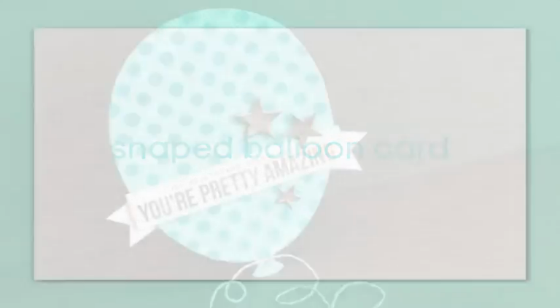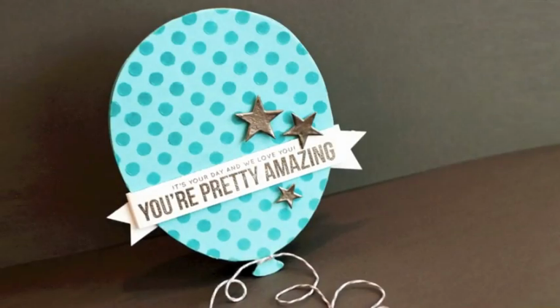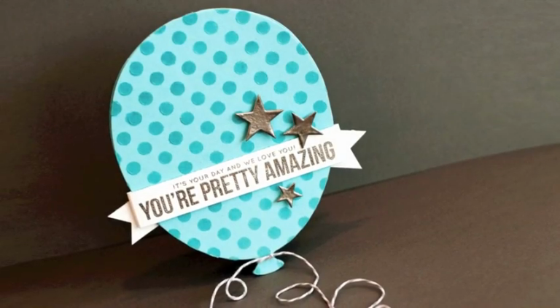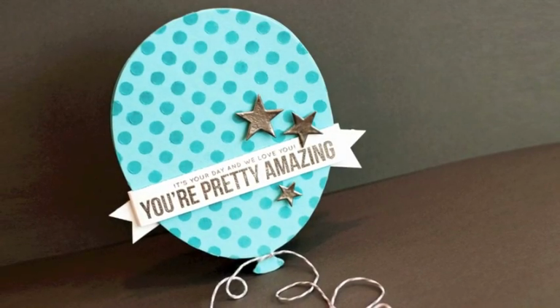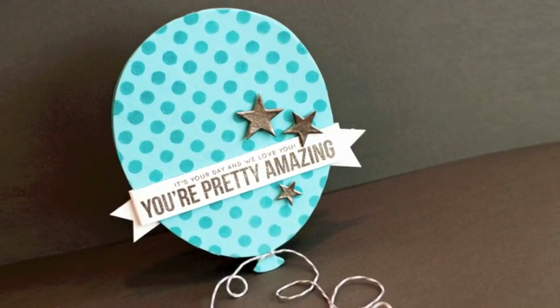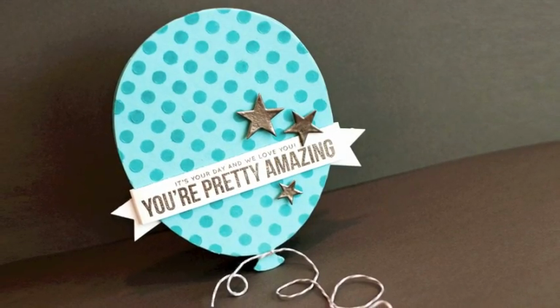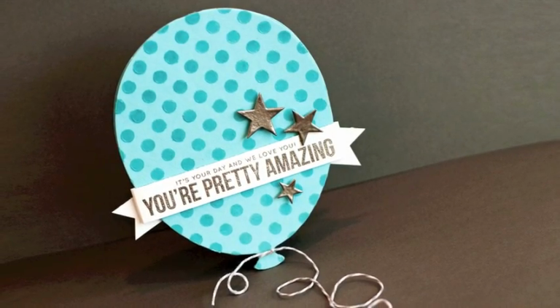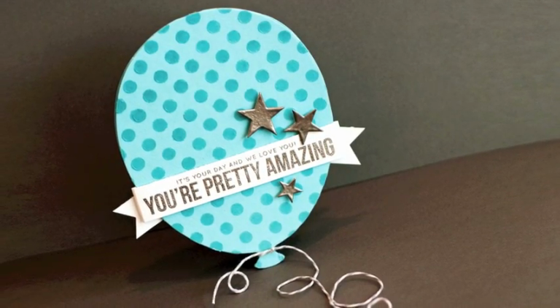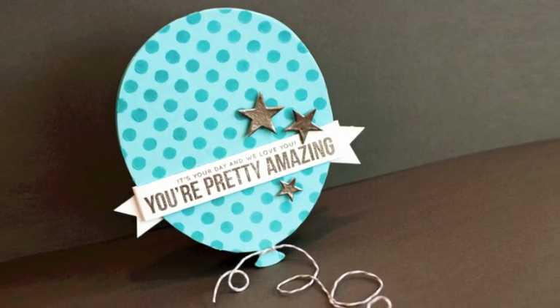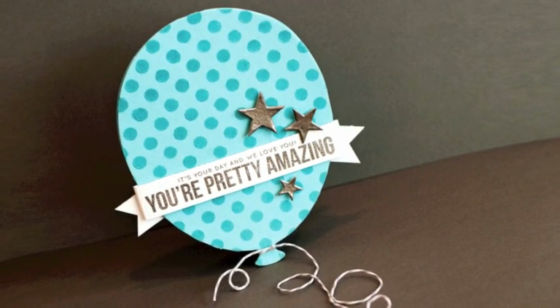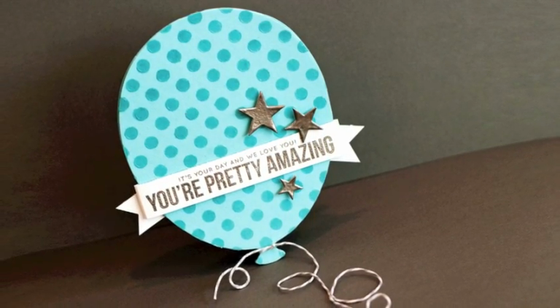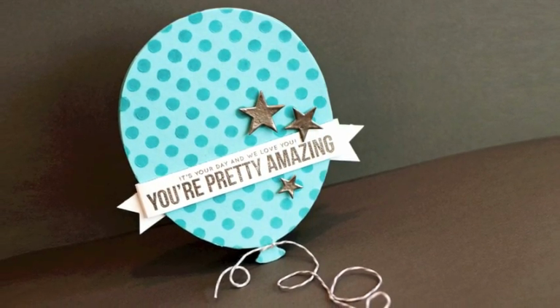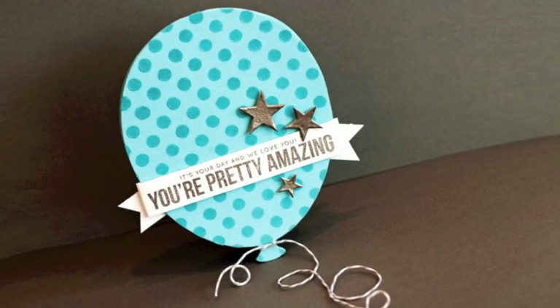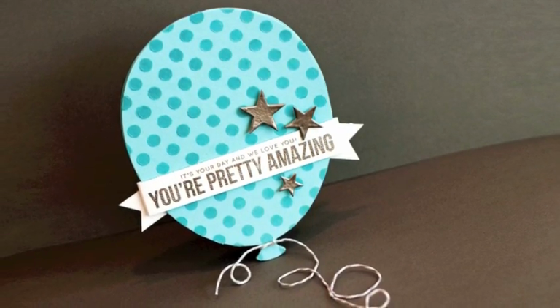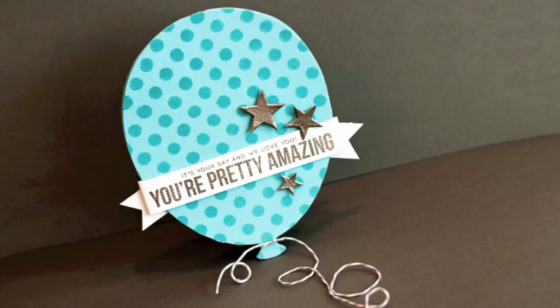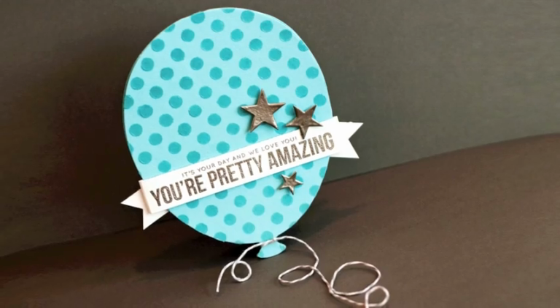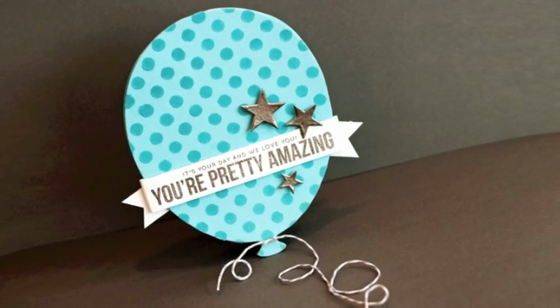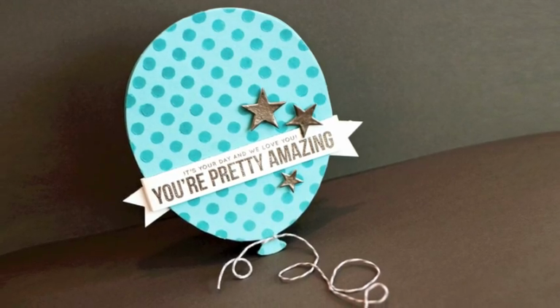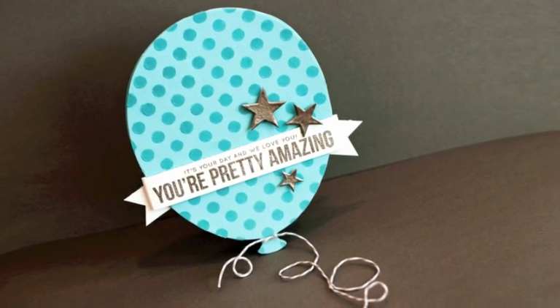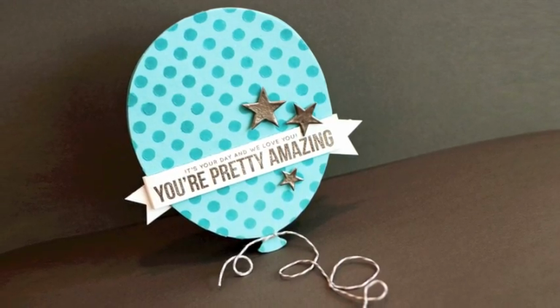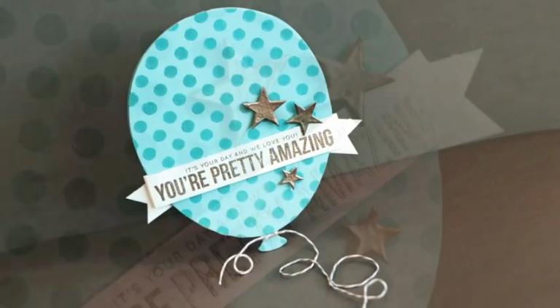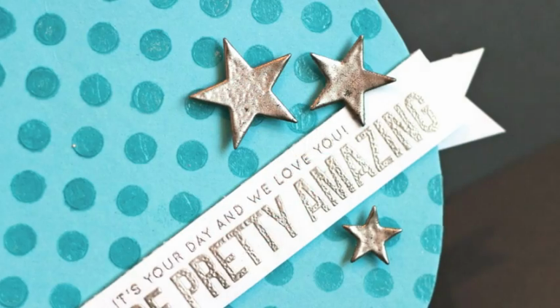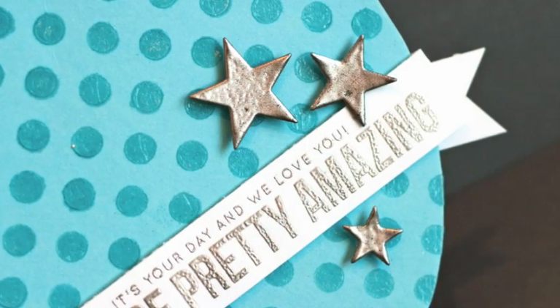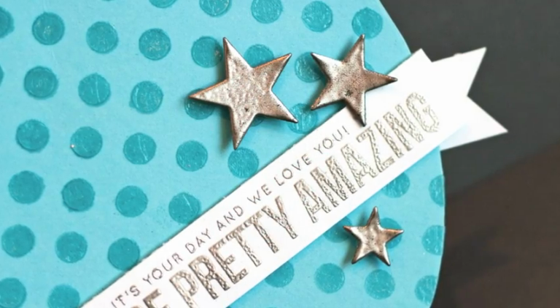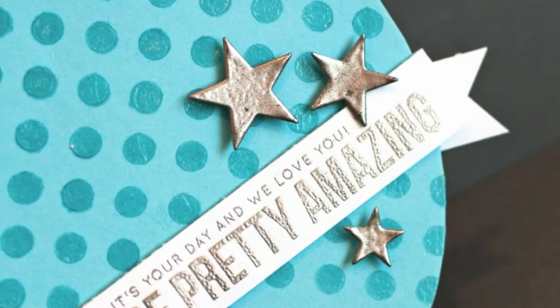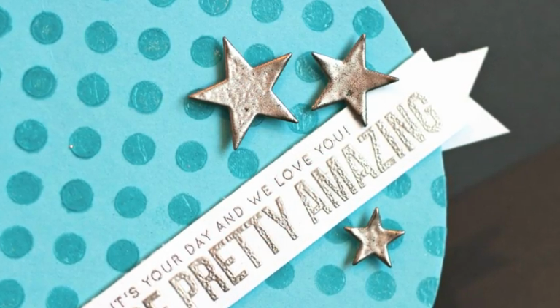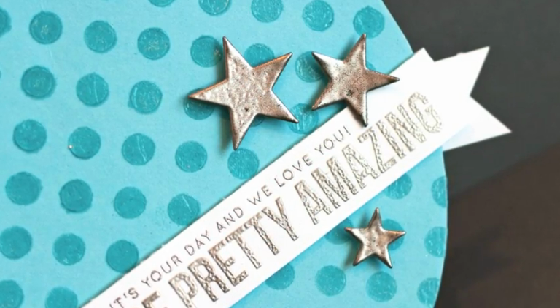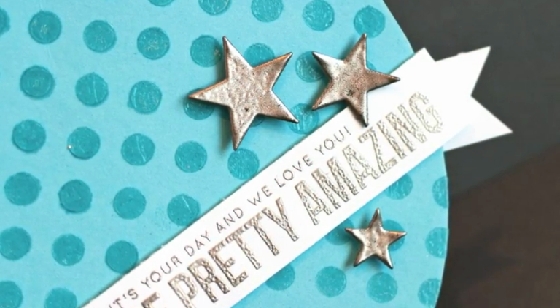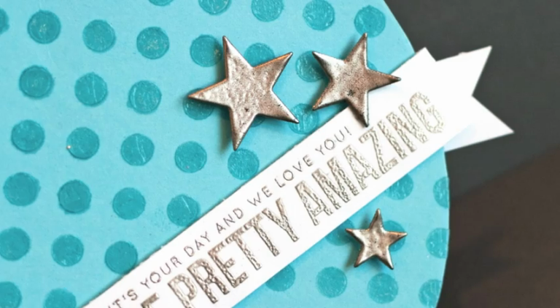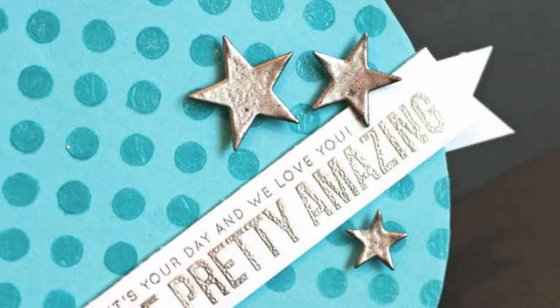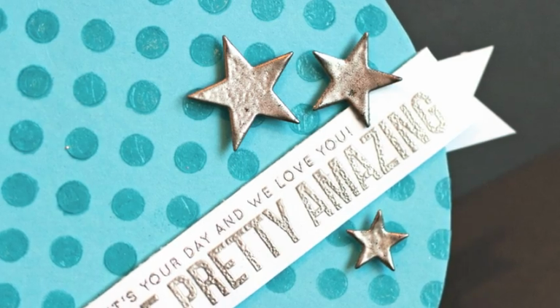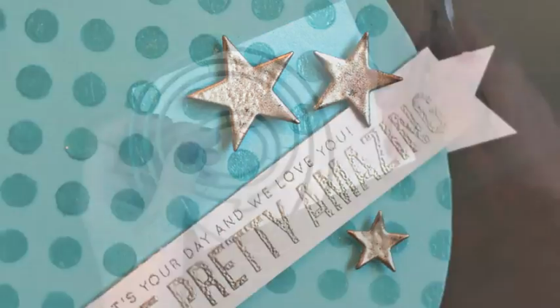I am making a shaped balloon card today. I love shaped cards because it's something unique and something that Hallmark doesn't do. I'm doing the shaped balloon today, but I'm also going to show you some stenciling techniques and also some heat embossing techniques, like I did on that star there.